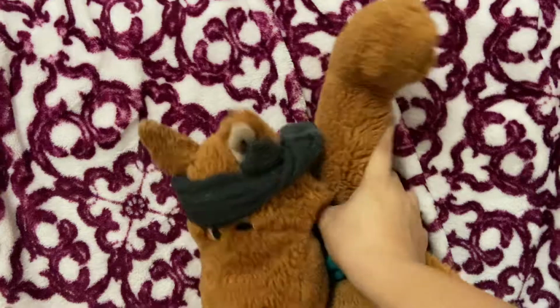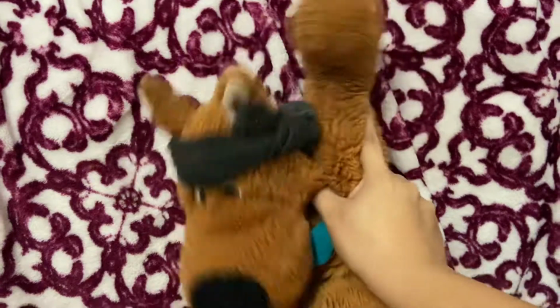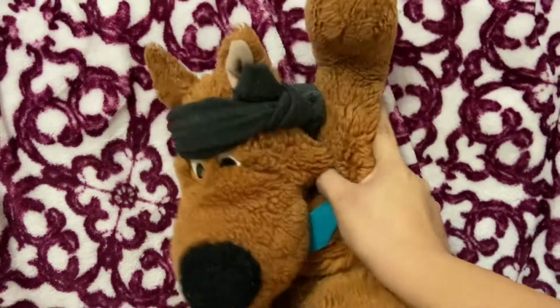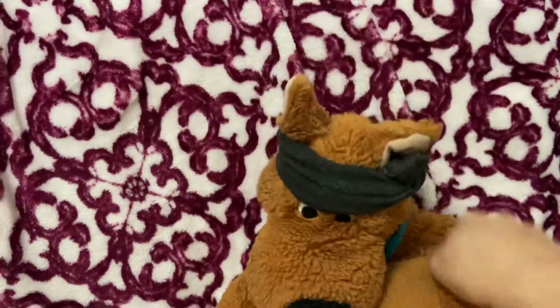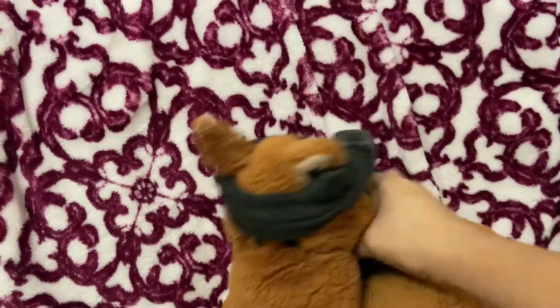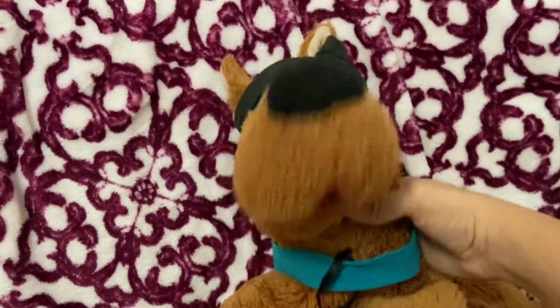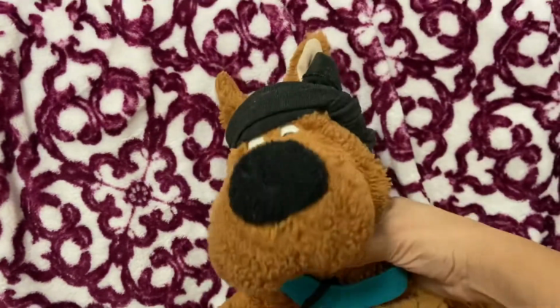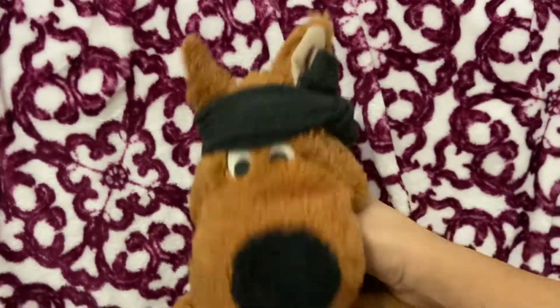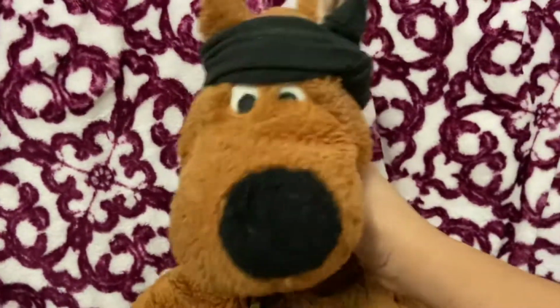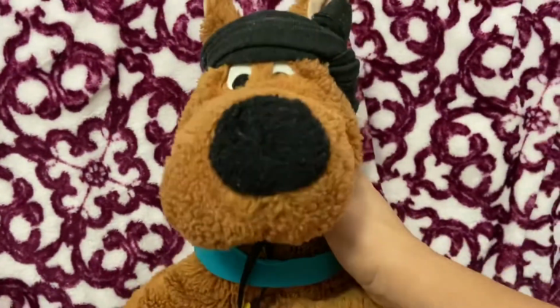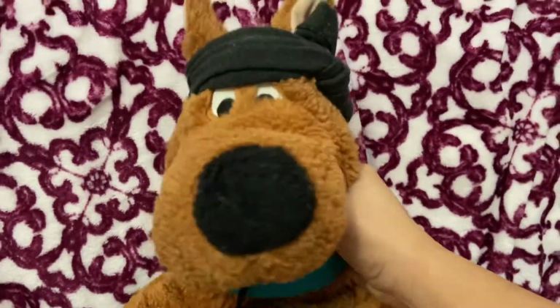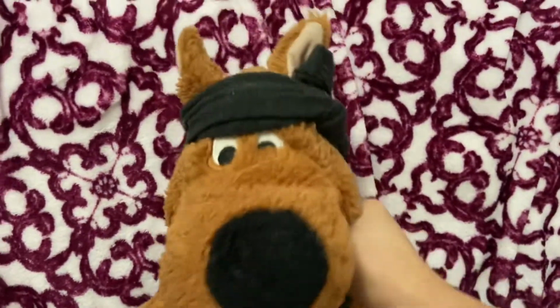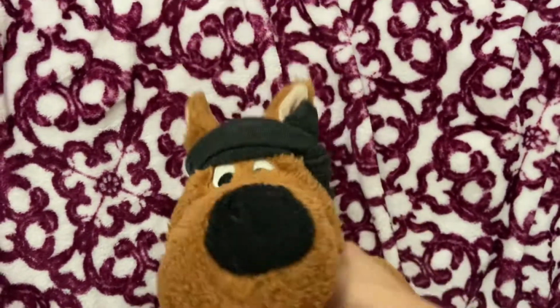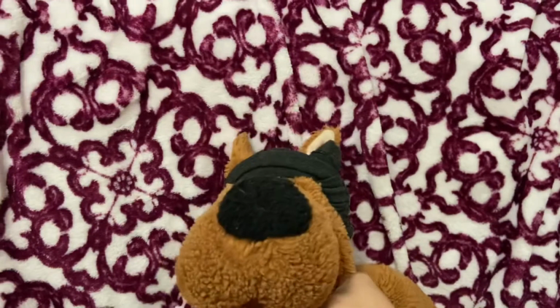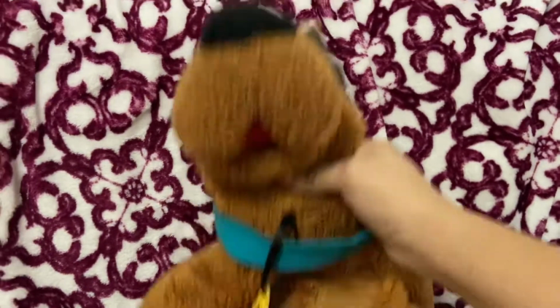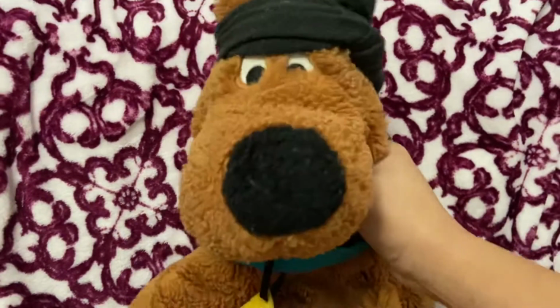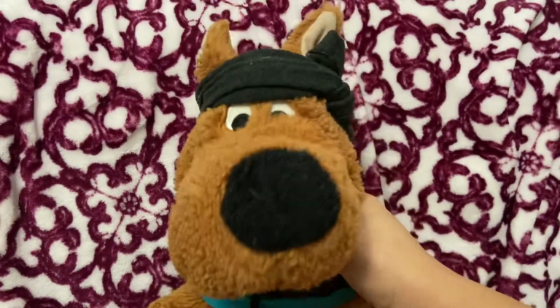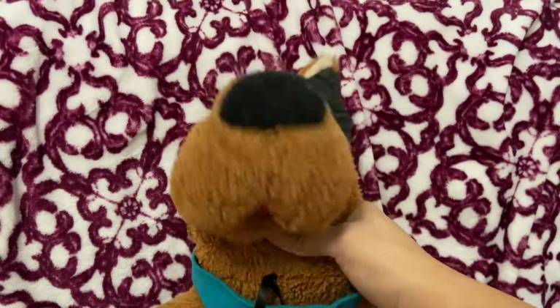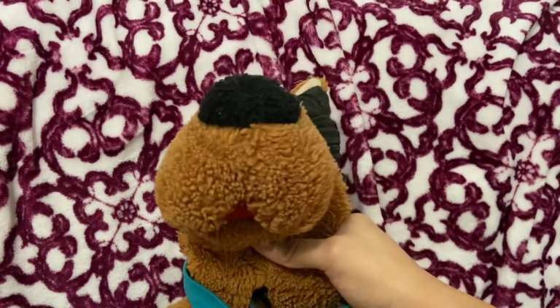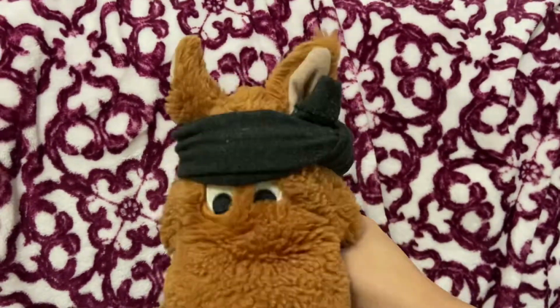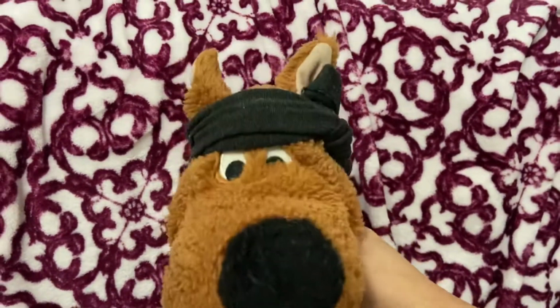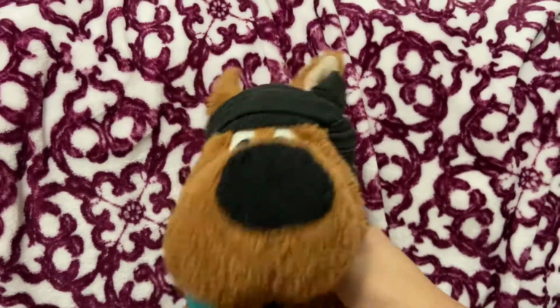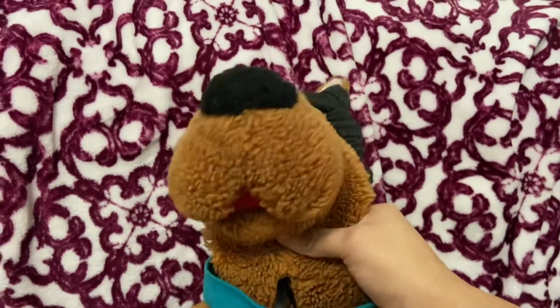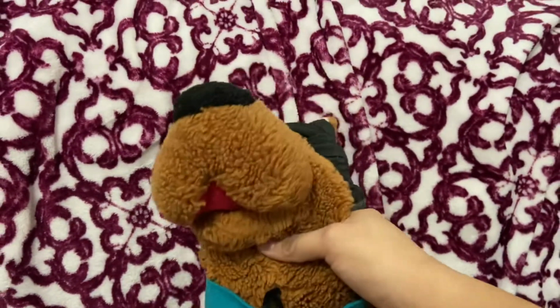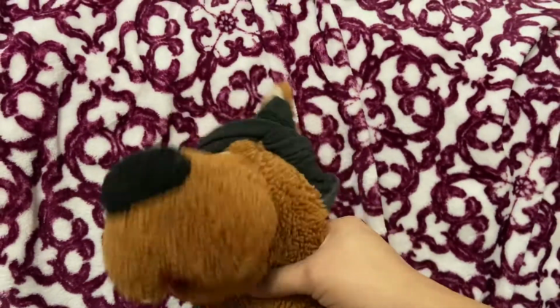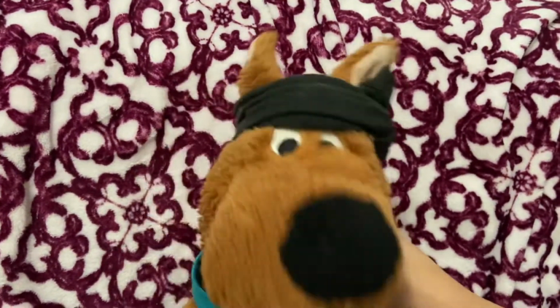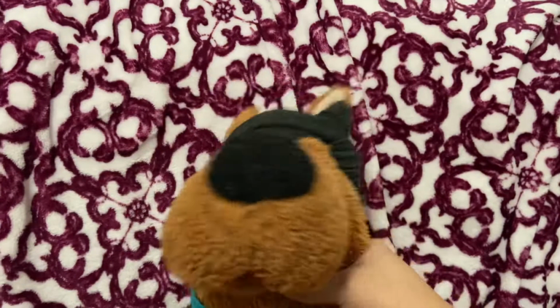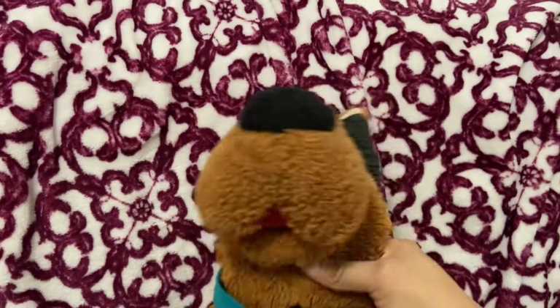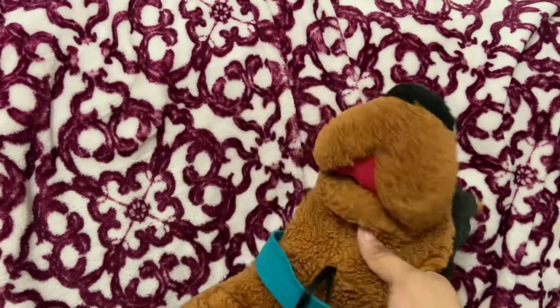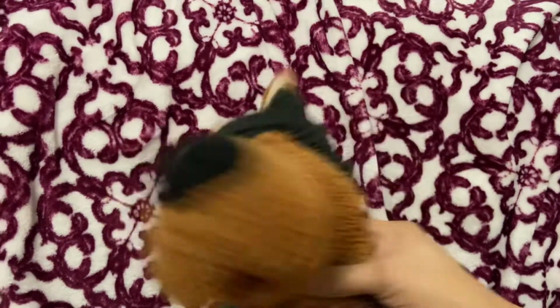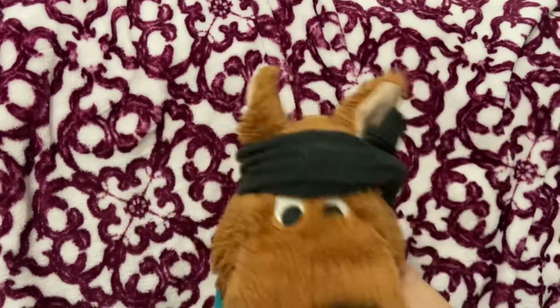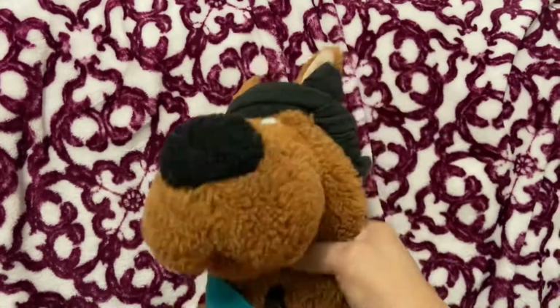Hello dudes, Scooby here, and I'm going to give you a regimen on how to stretch Scooby style.